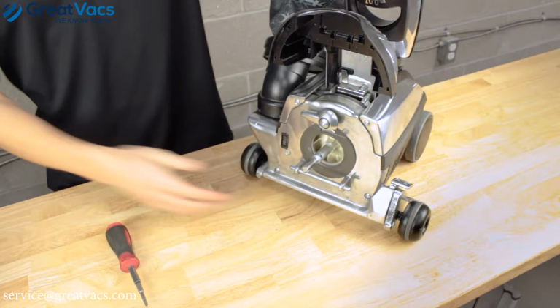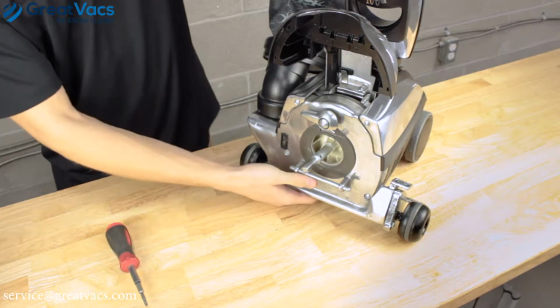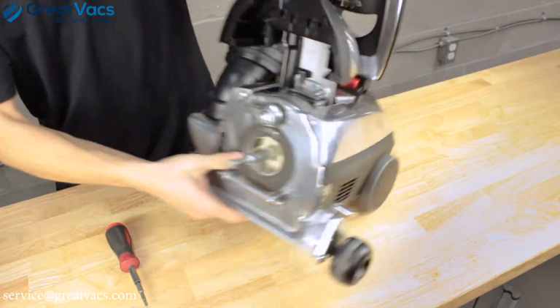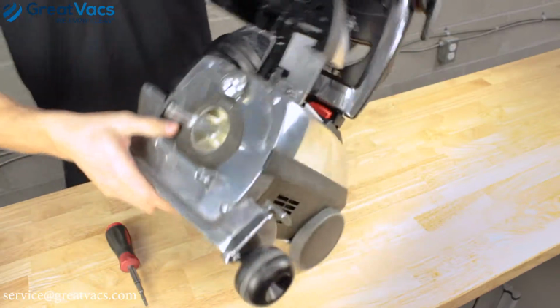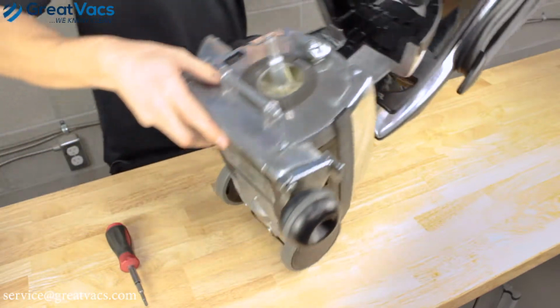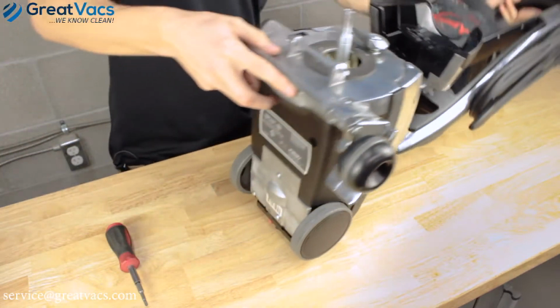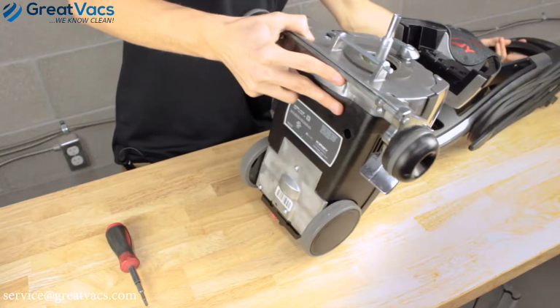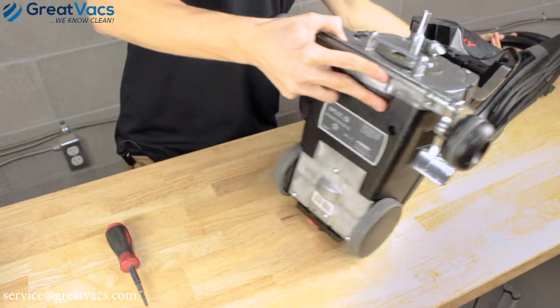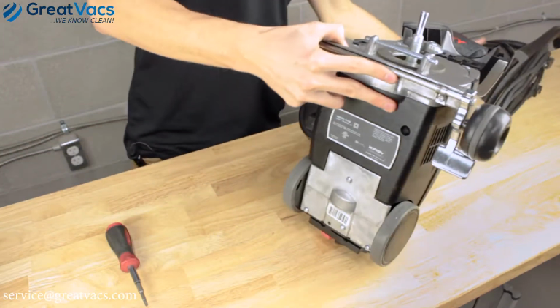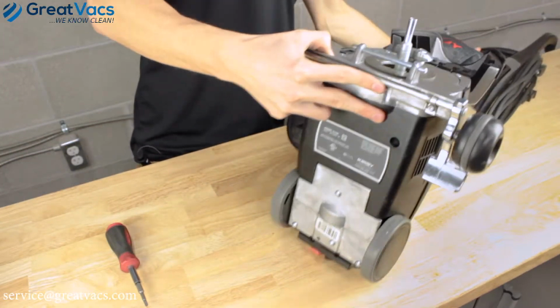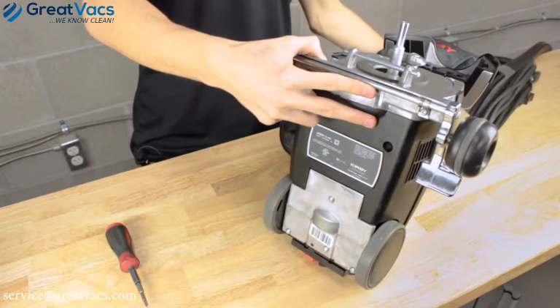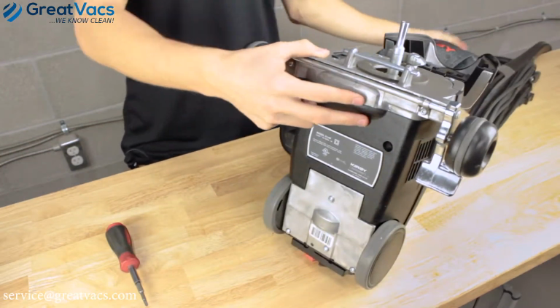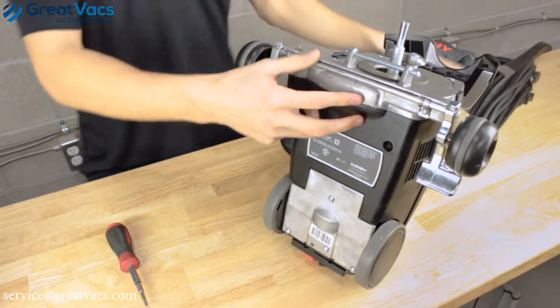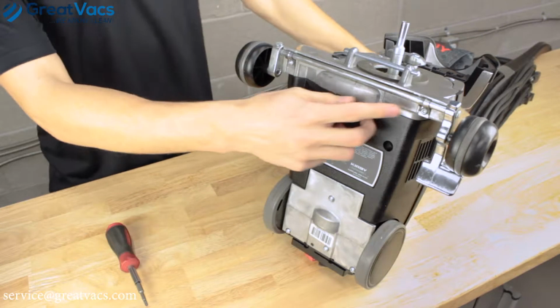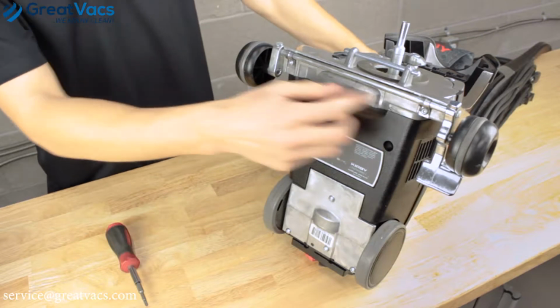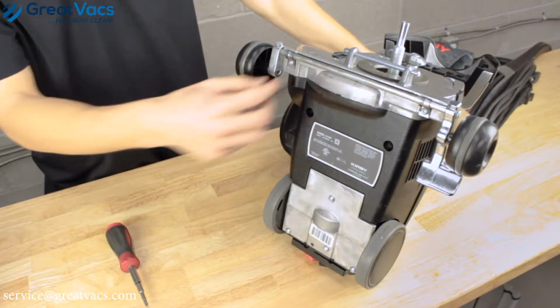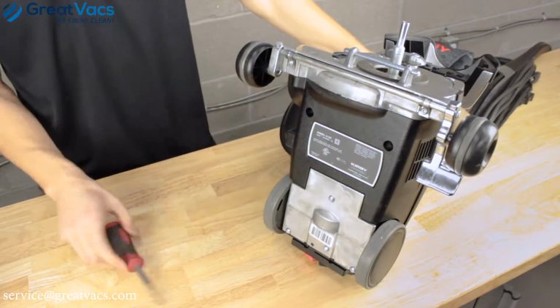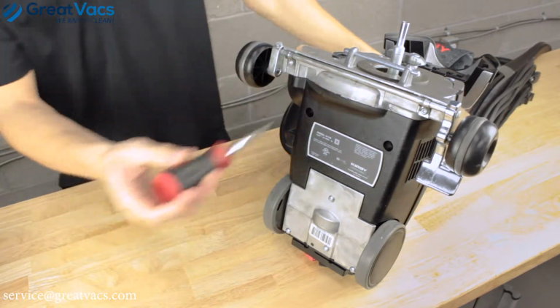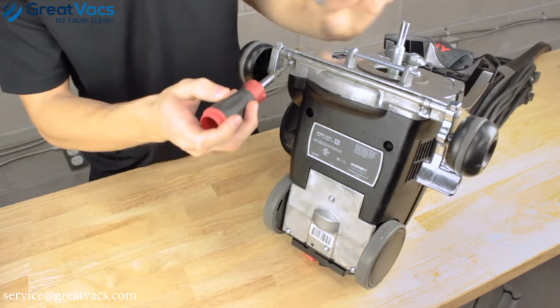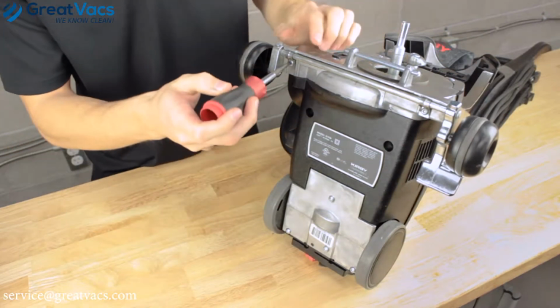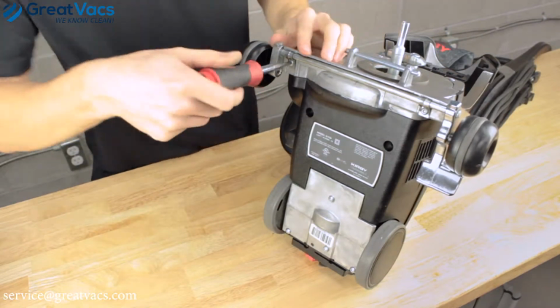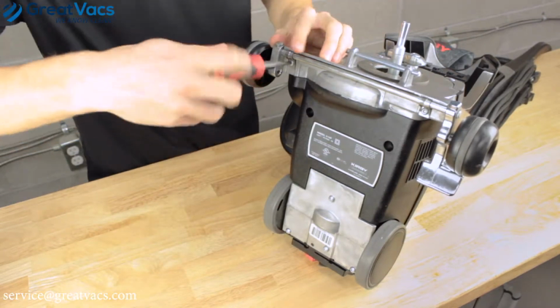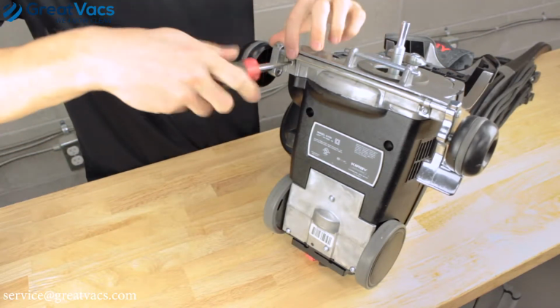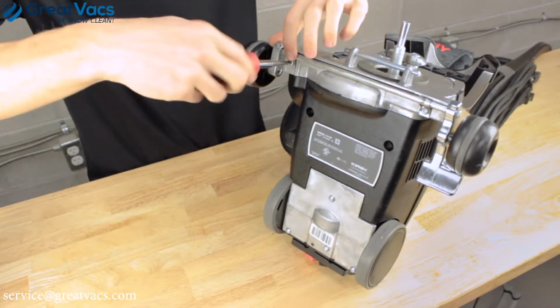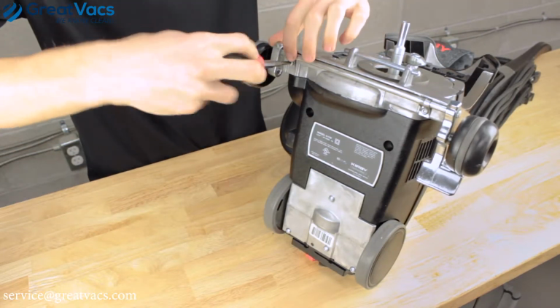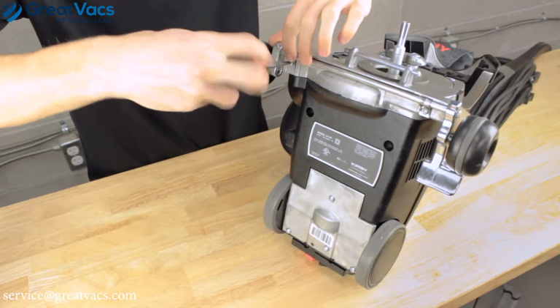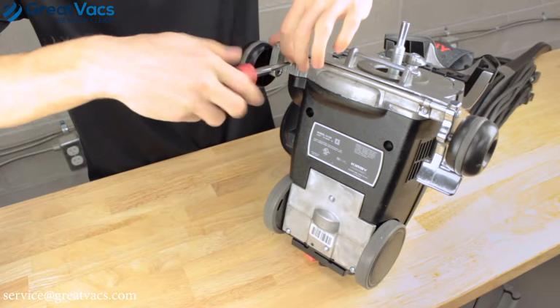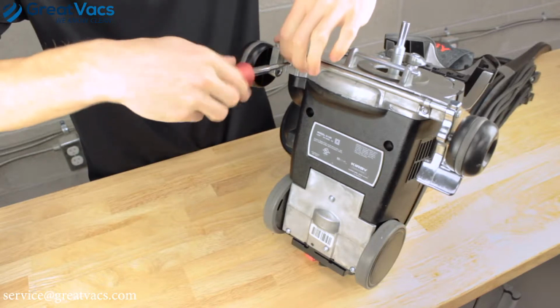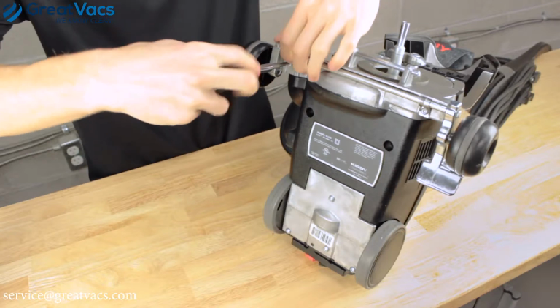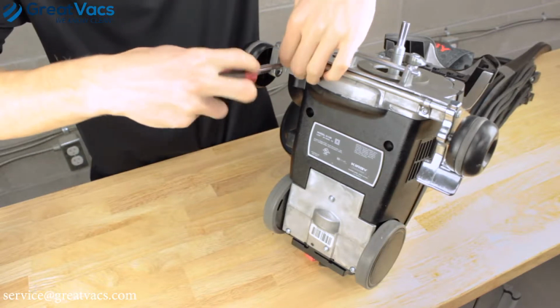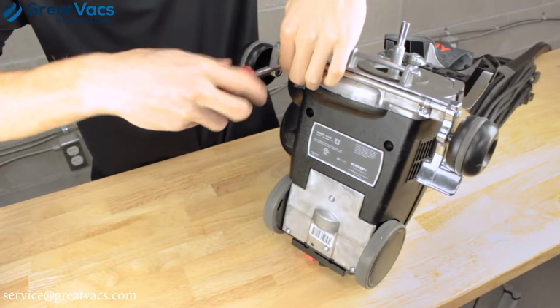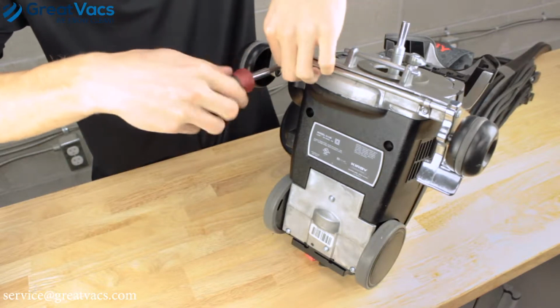Go ahead and tilt the Kirby back, and underneath the axle you're going to notice two screws, so go ahead and loosen those up. As you're loosening them, put them to the side so you don't lose them.